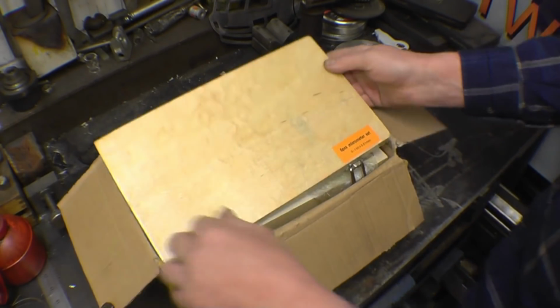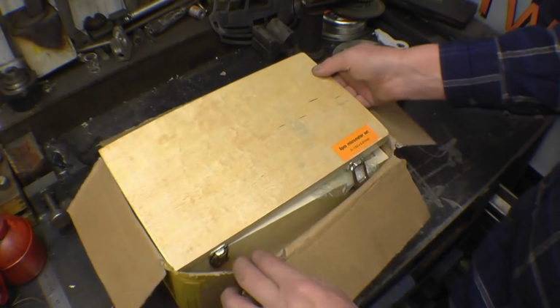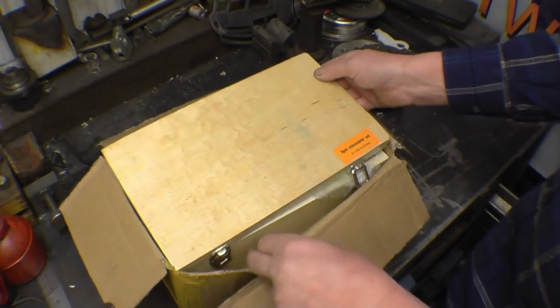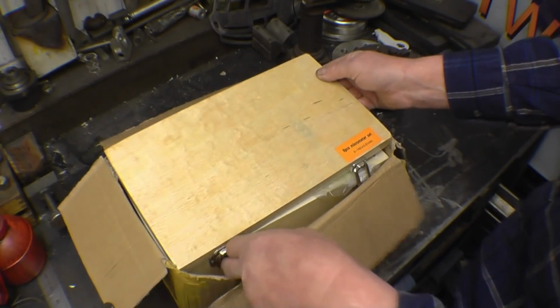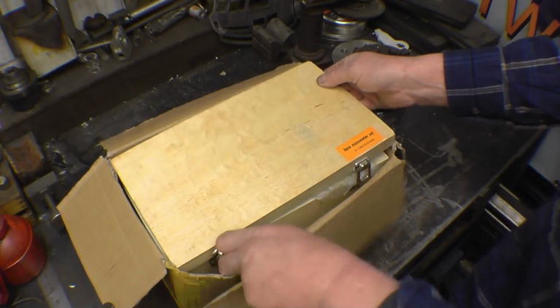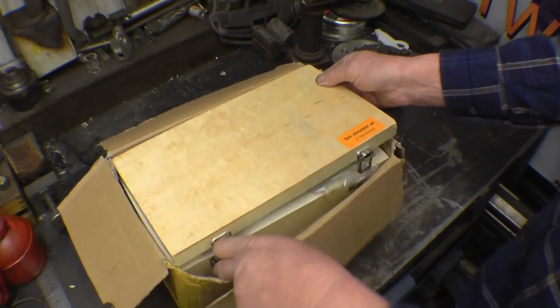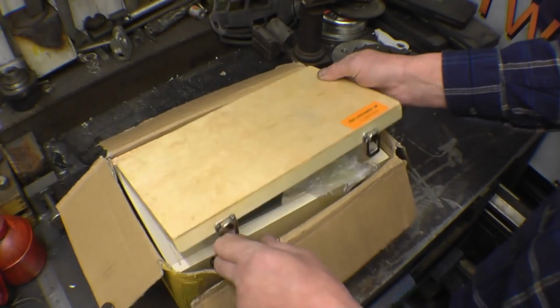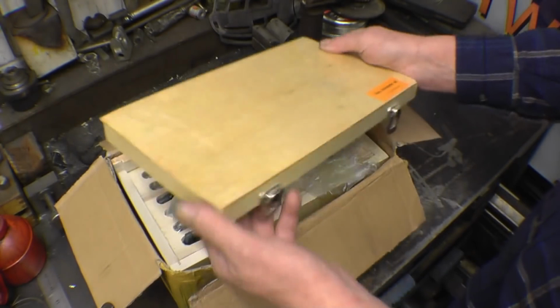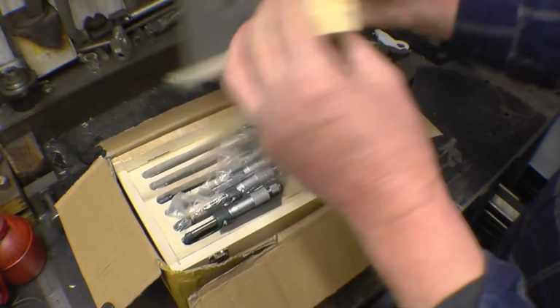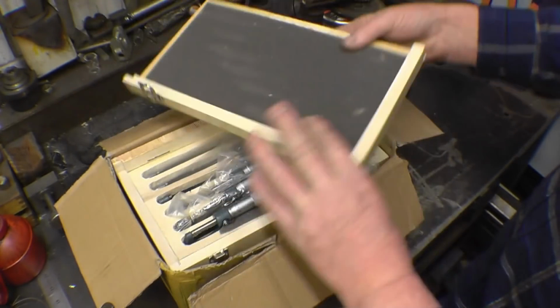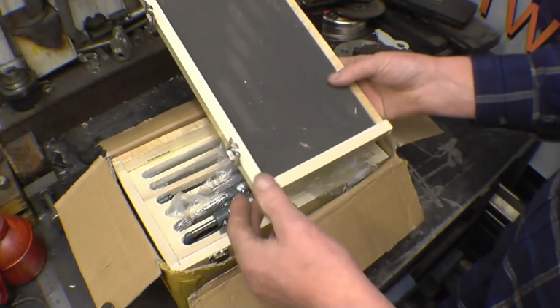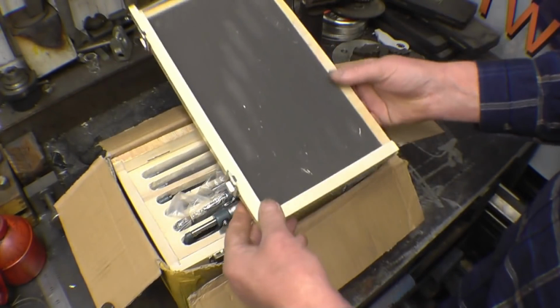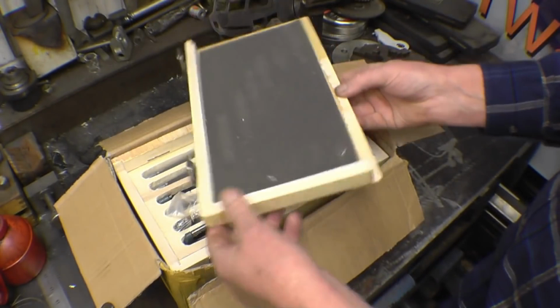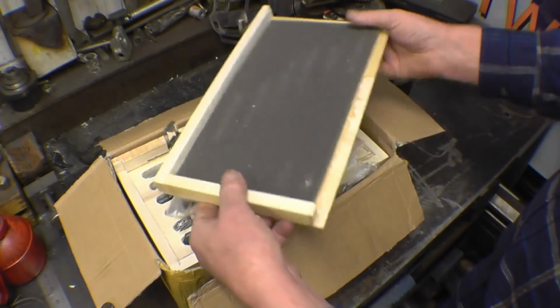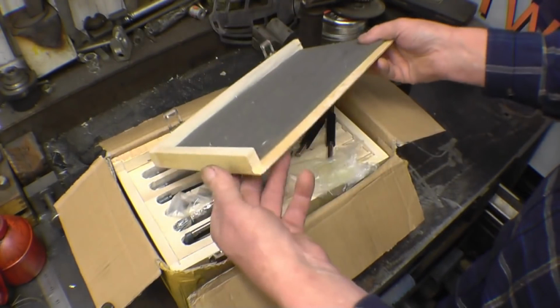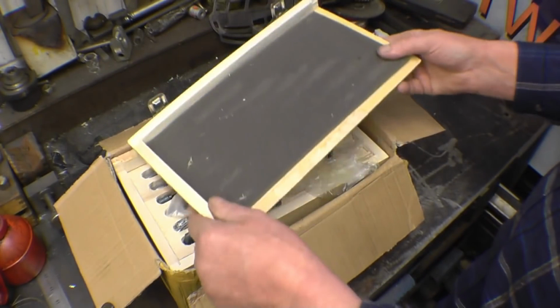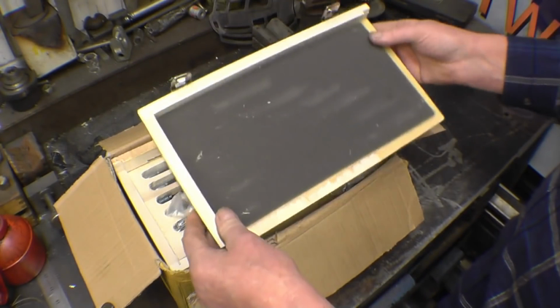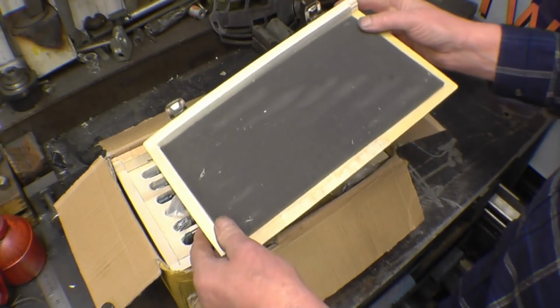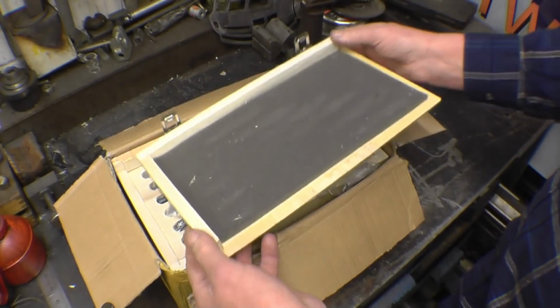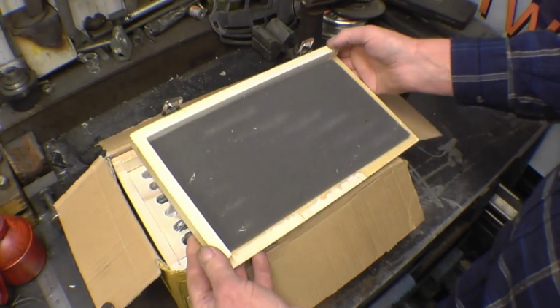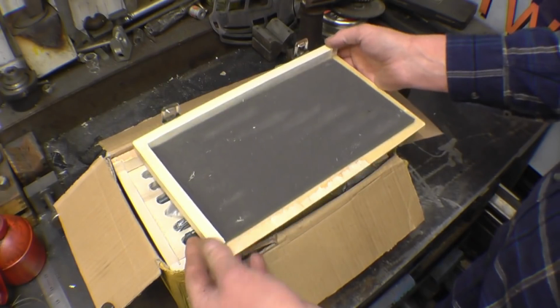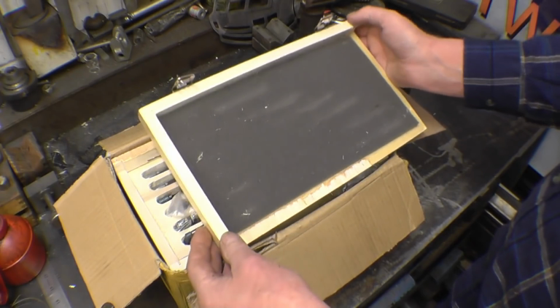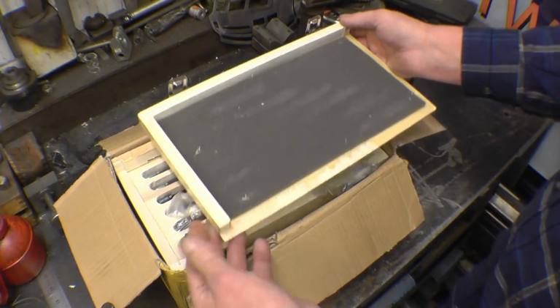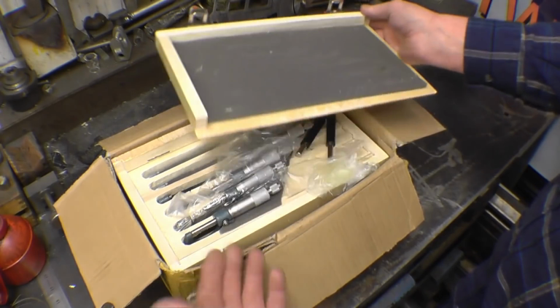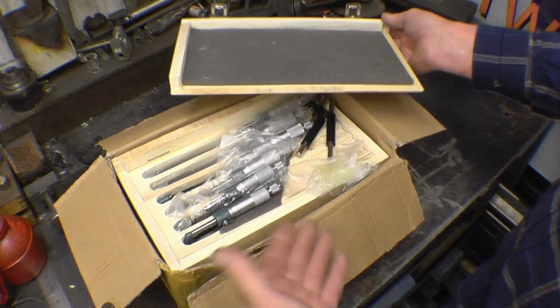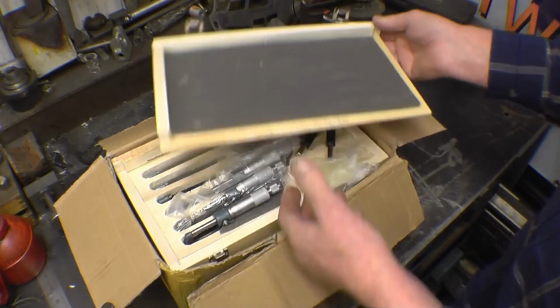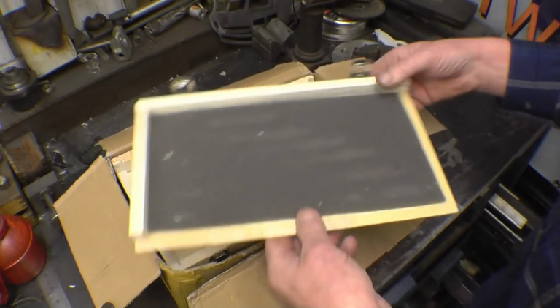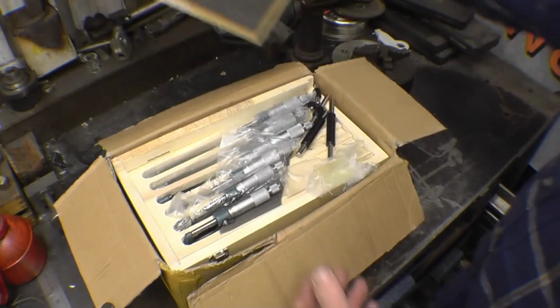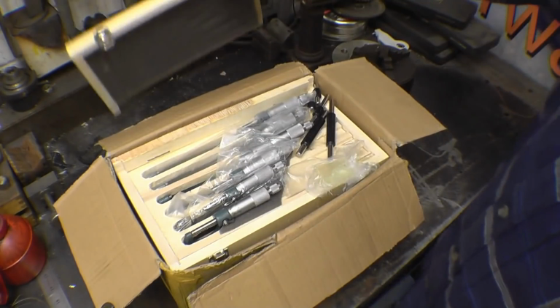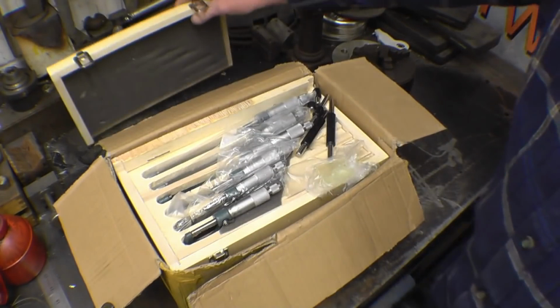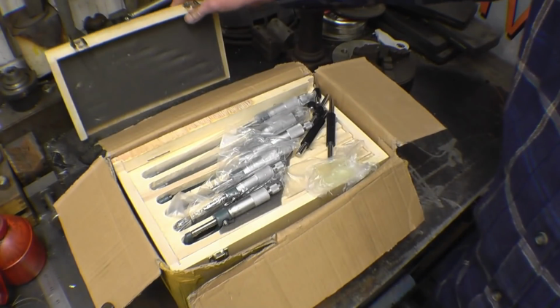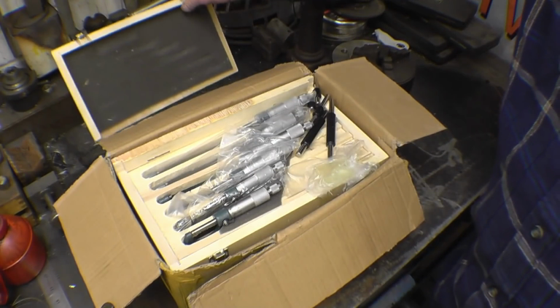The first thing I can see is the box is broken — the lid's broken off. It's not what you'd call a cabinet maker's box, but it's more the micrometers in the box we're interested in.